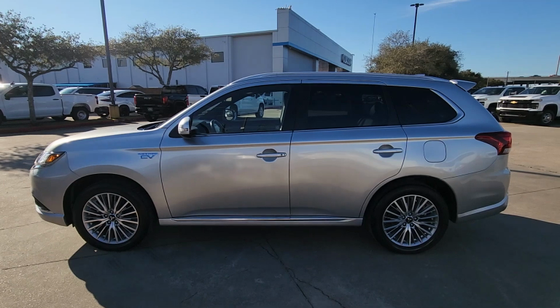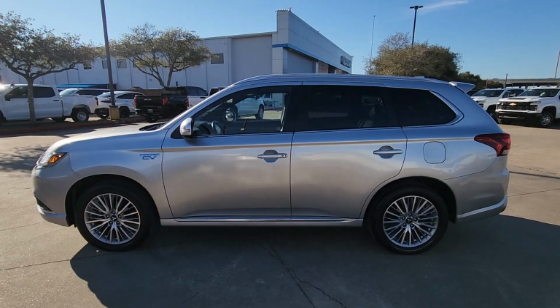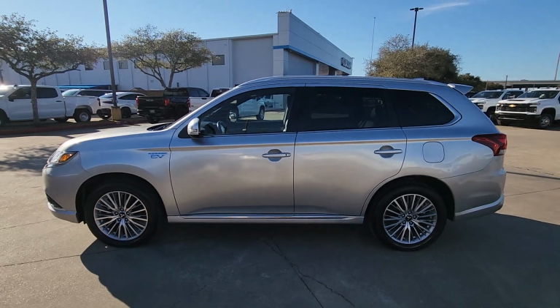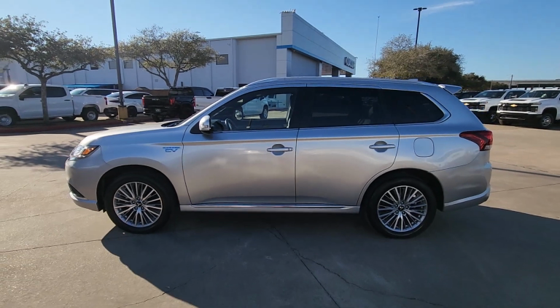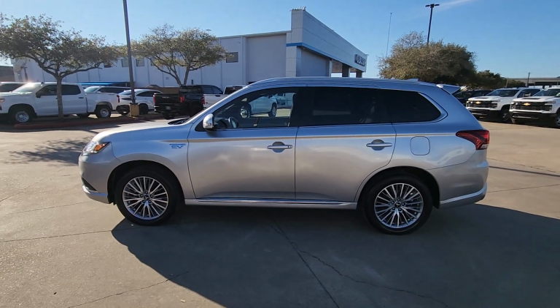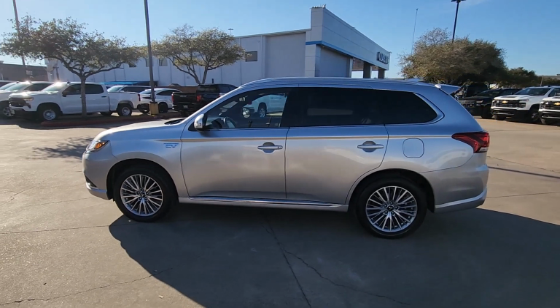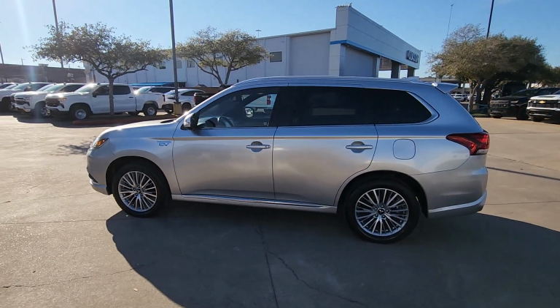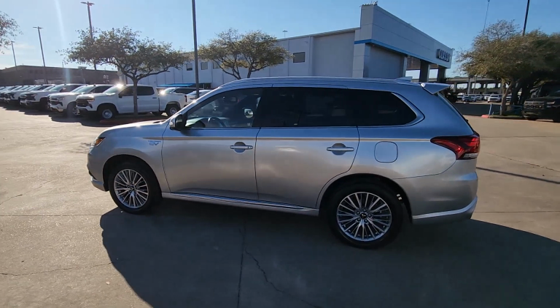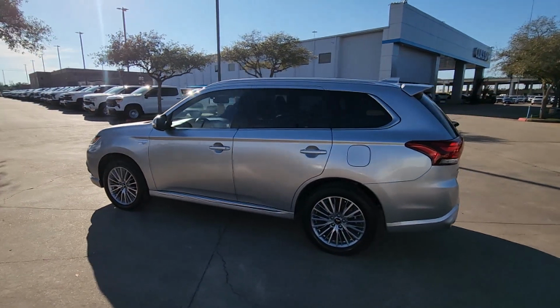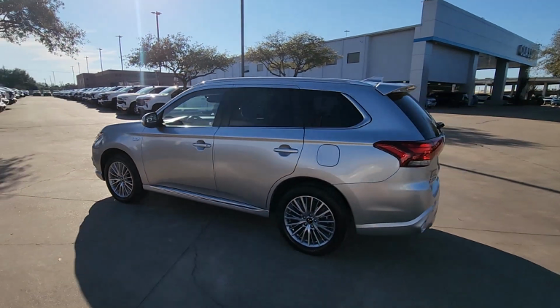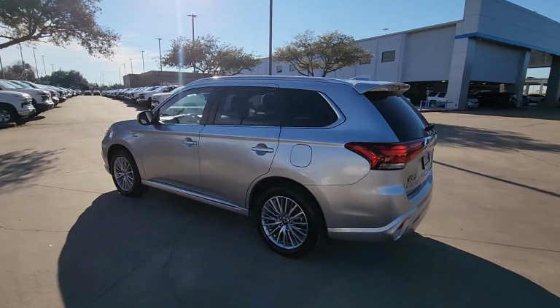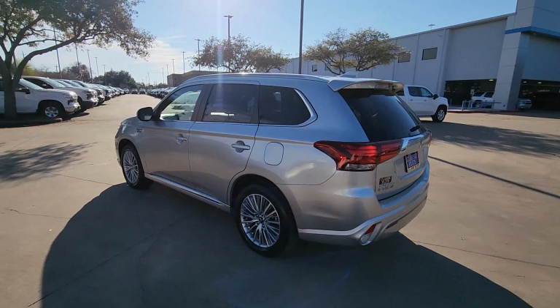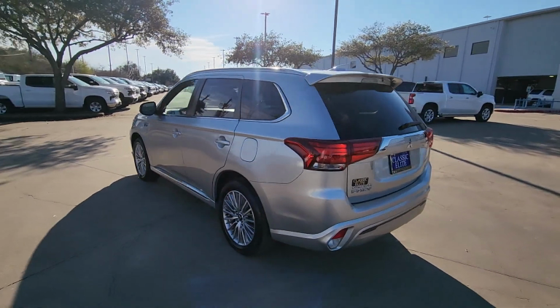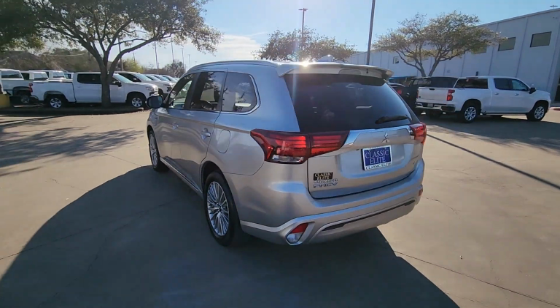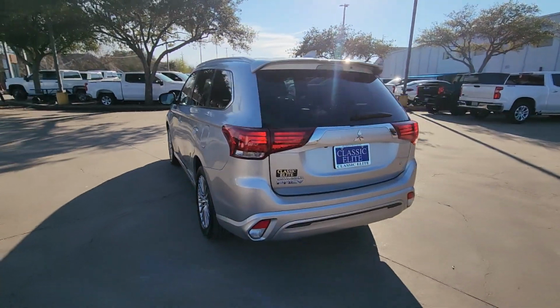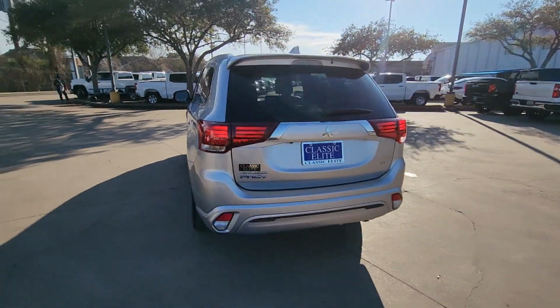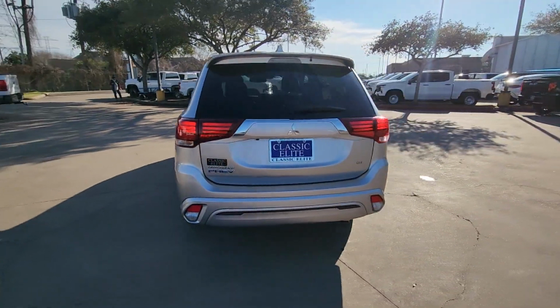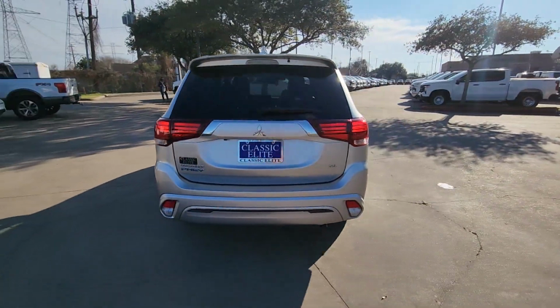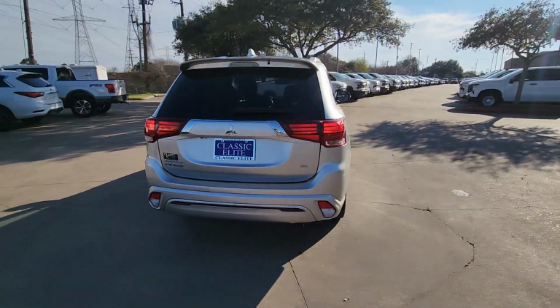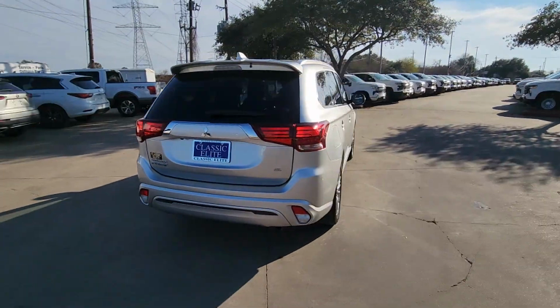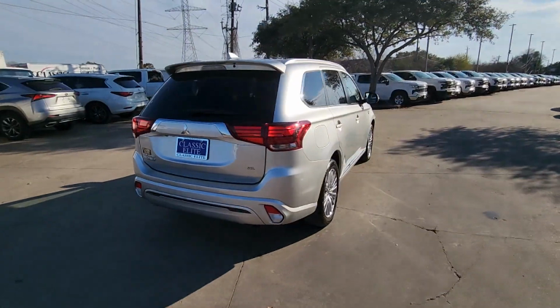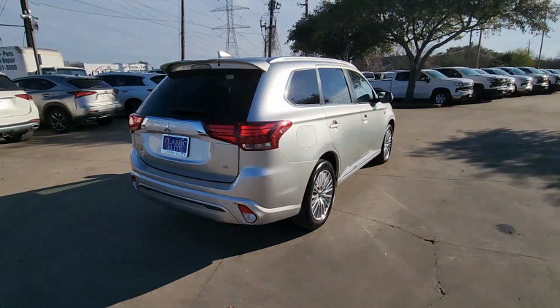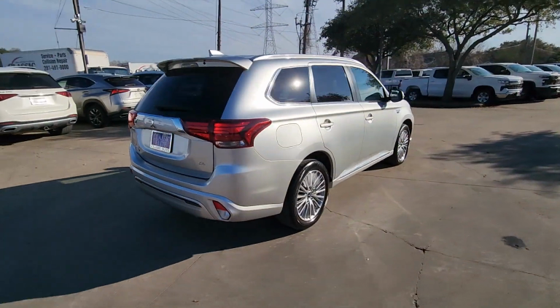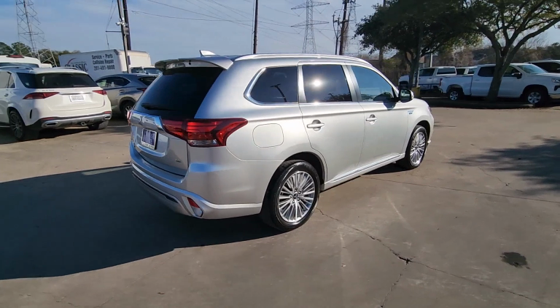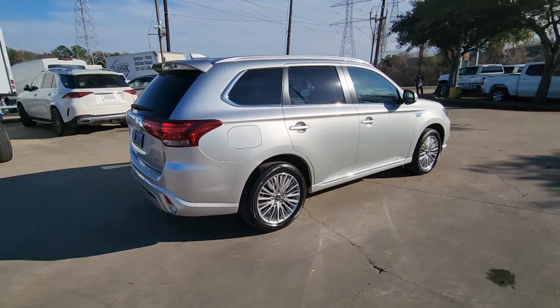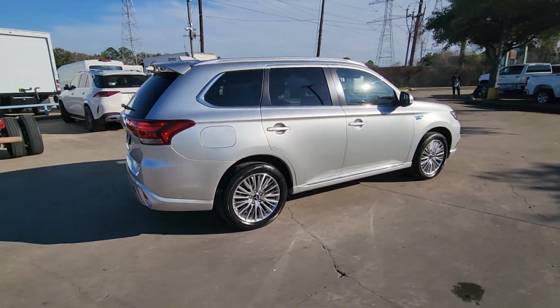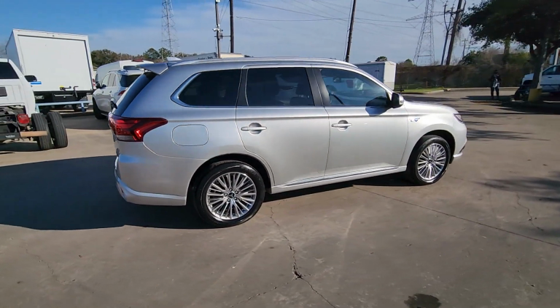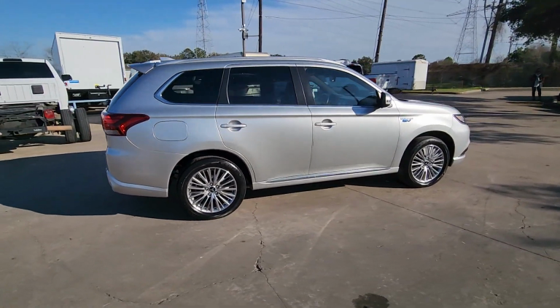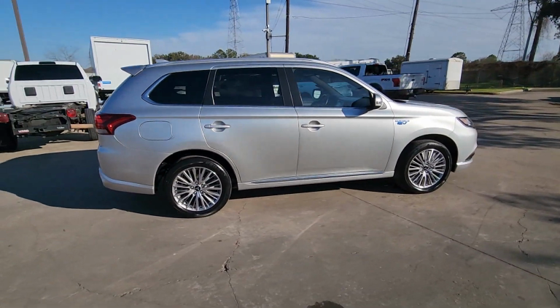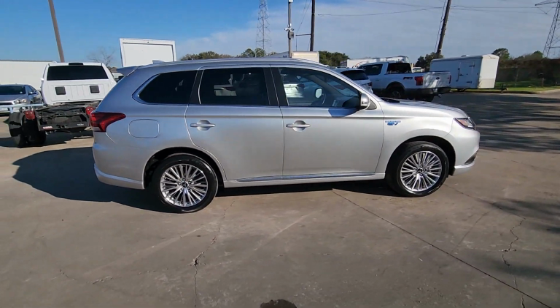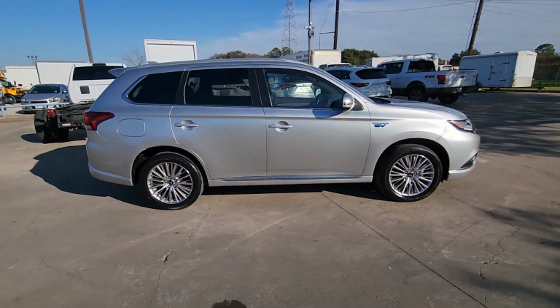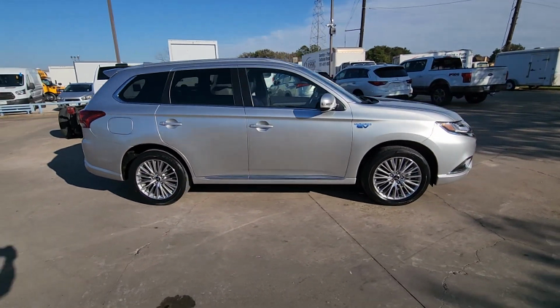You will love the features of this 2022 Mitsubishi Outlander. With less than 45,000 miles on the odometer, this vehicle stands out from the rest. Here's a family-friendly Outlander designed with your lifestyle in mind.